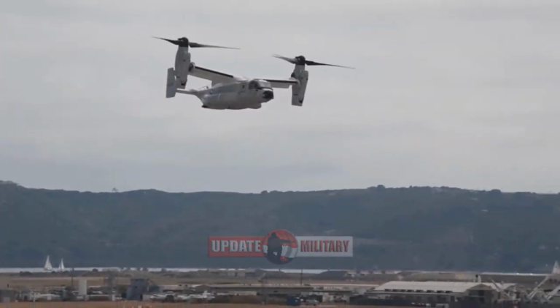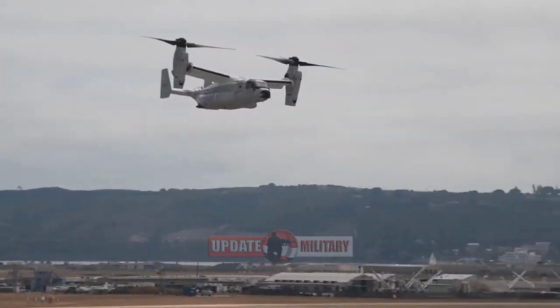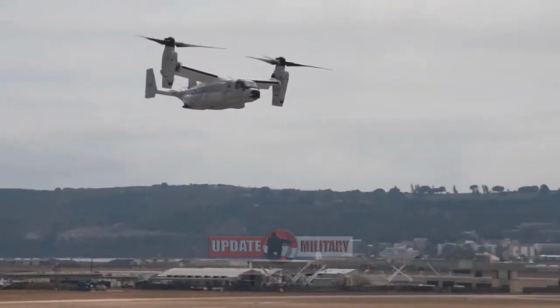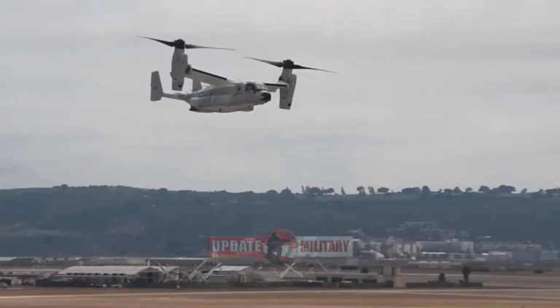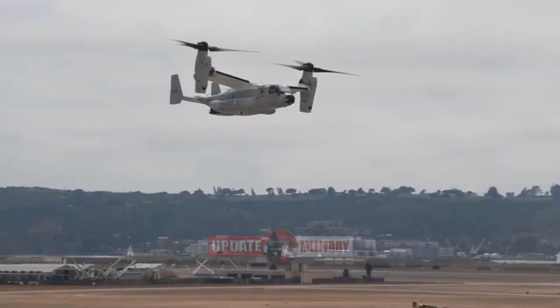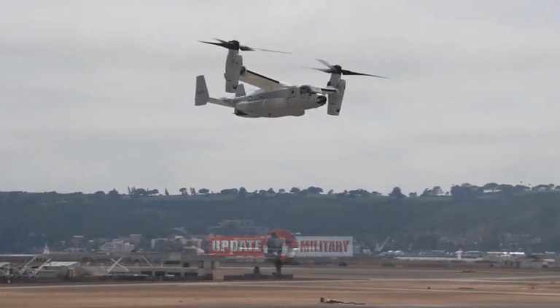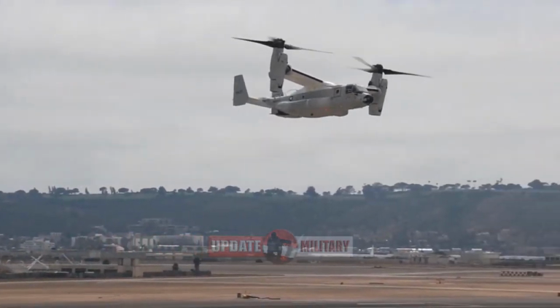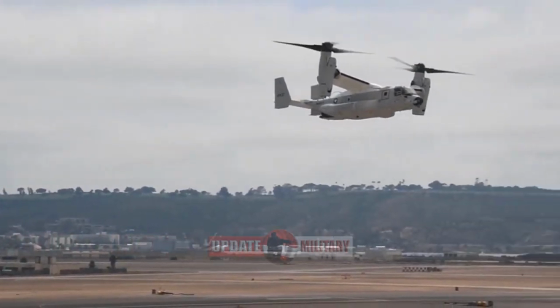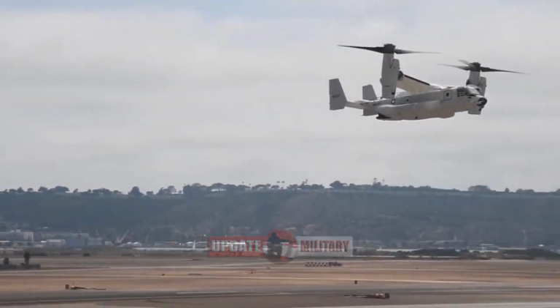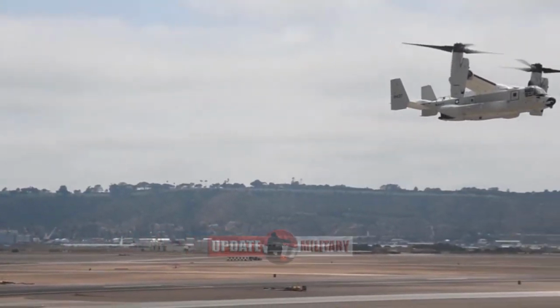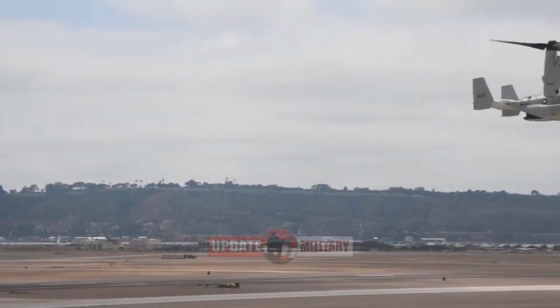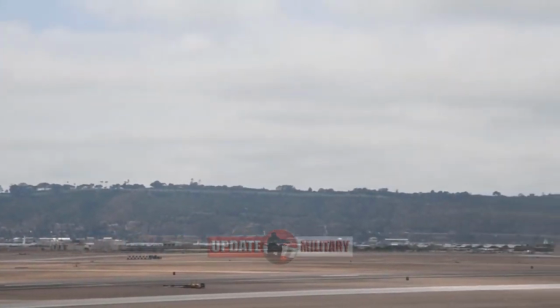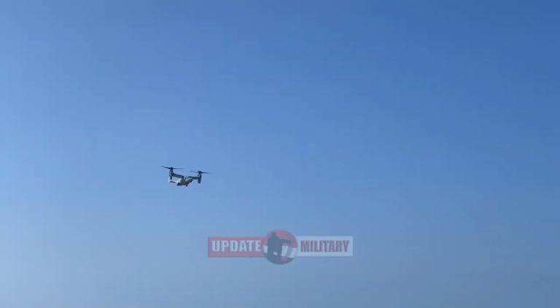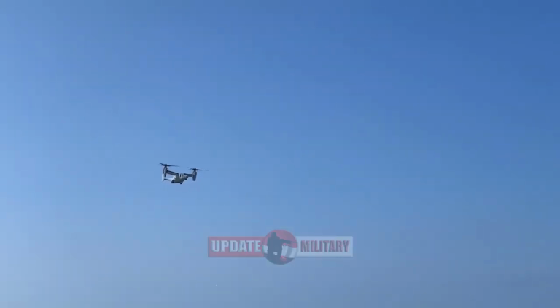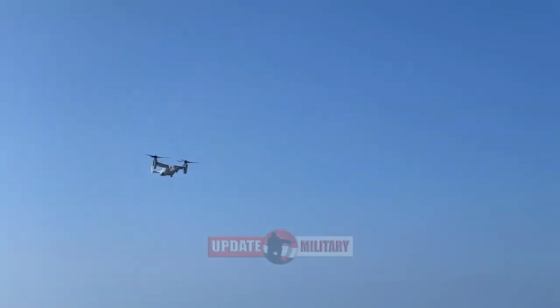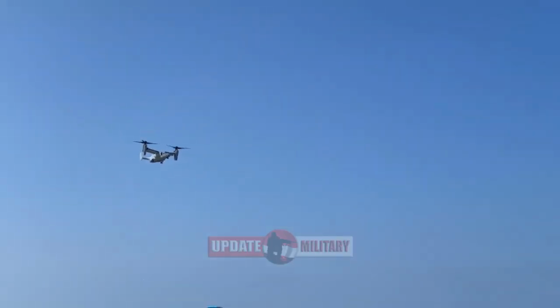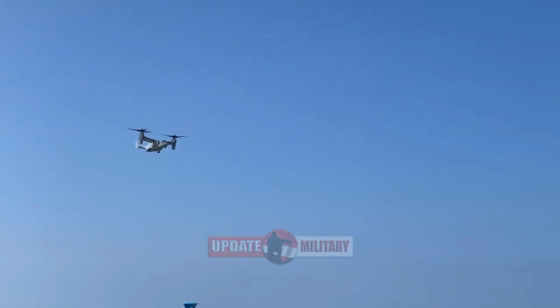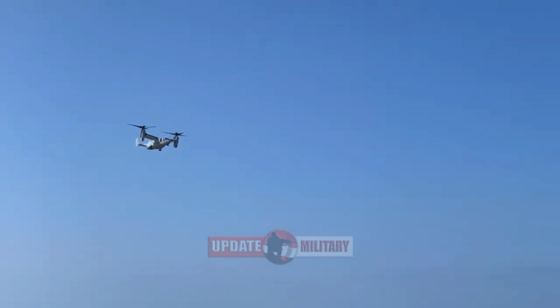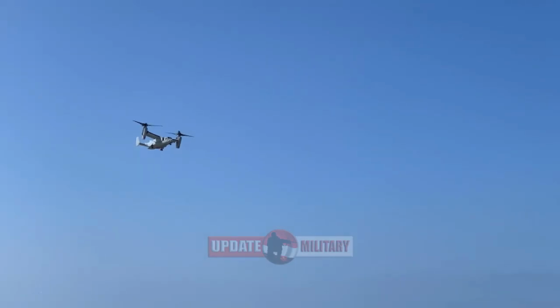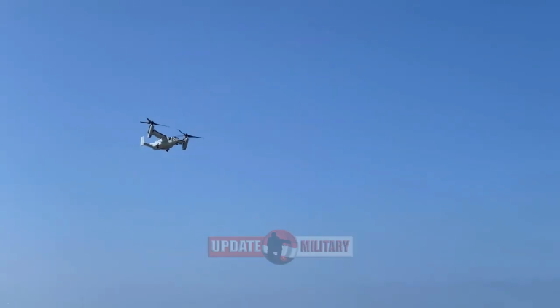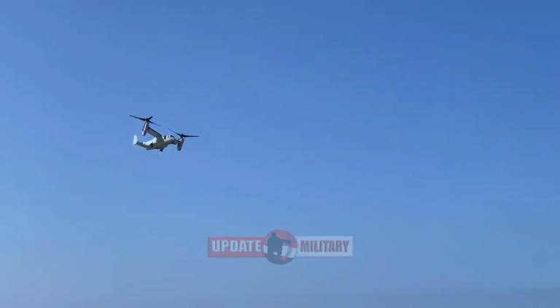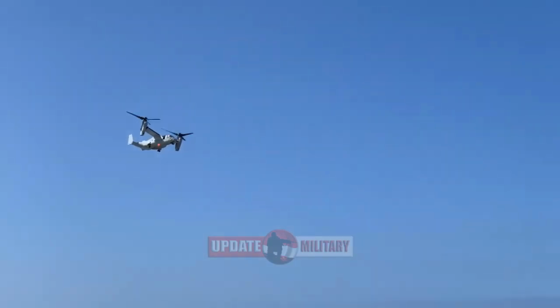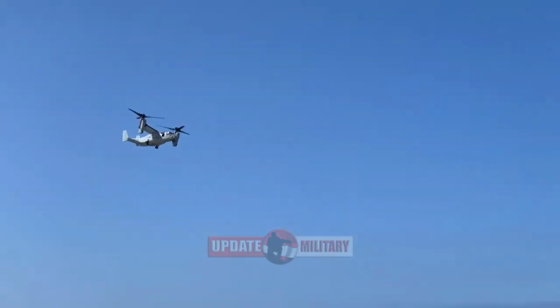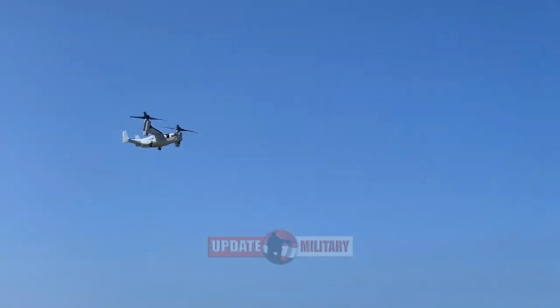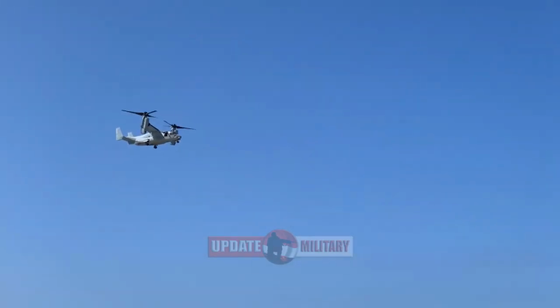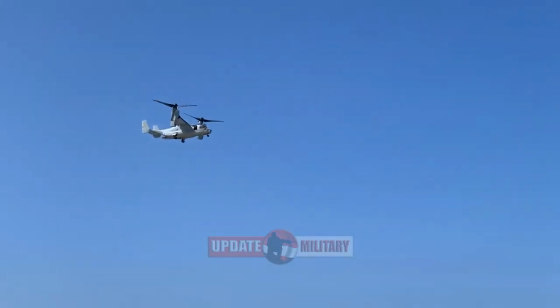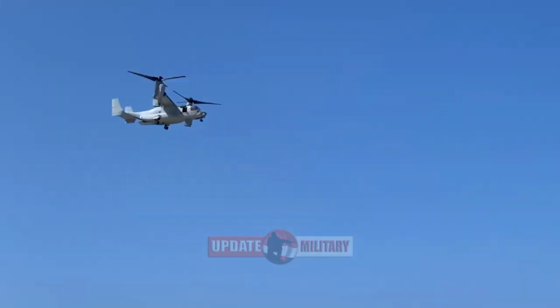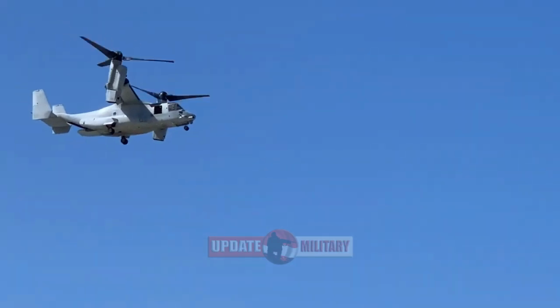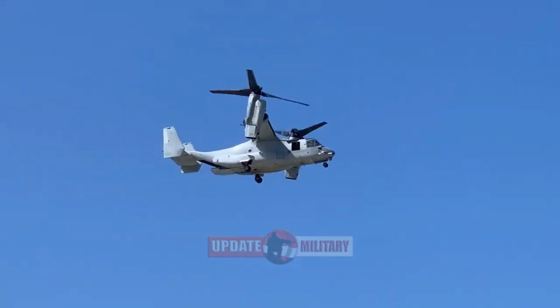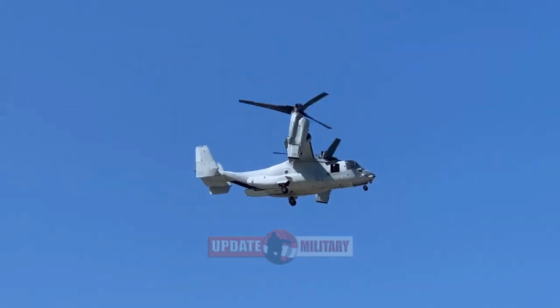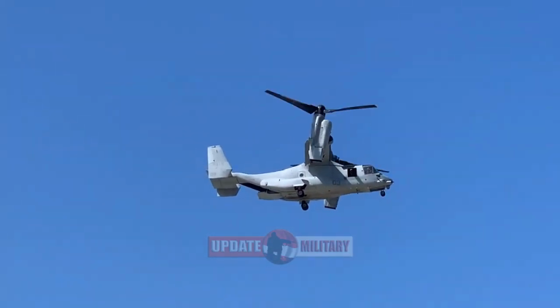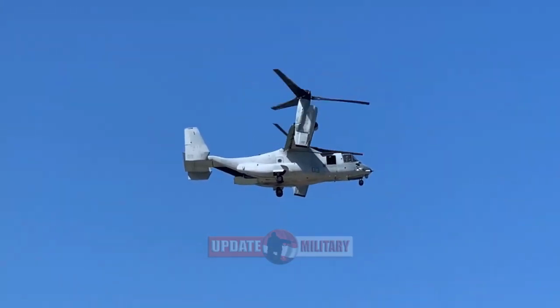Bell Boeing designed the Navy variant to have the expanded range needed for fleet operations. Two additional 60-gallon tanks and redesigned forward sponson tanks can cover more than 1,150 nautical miles.